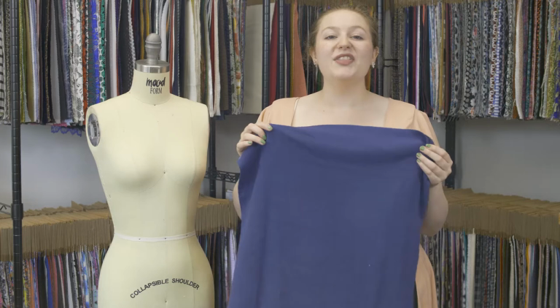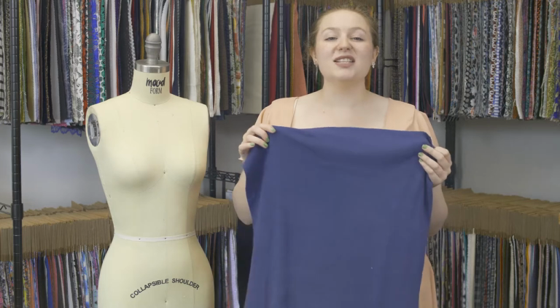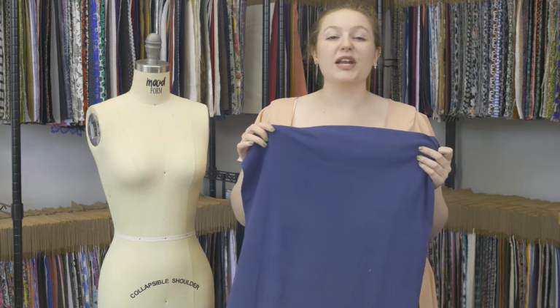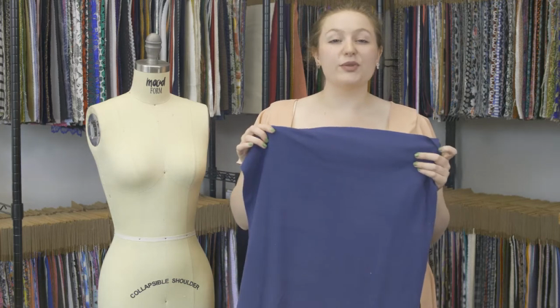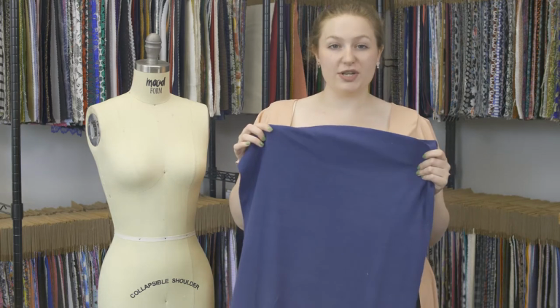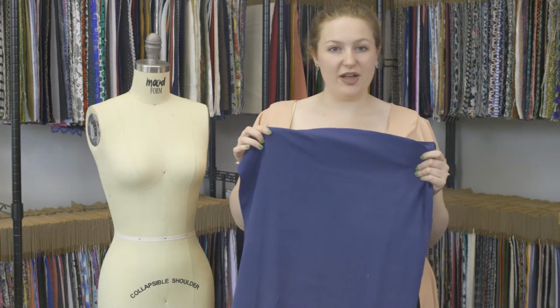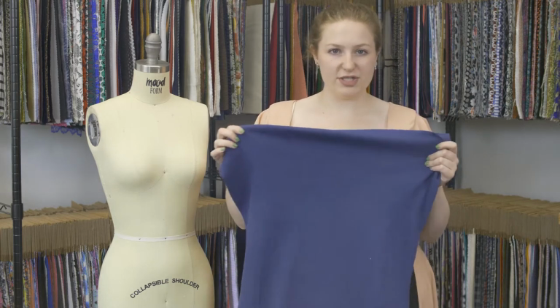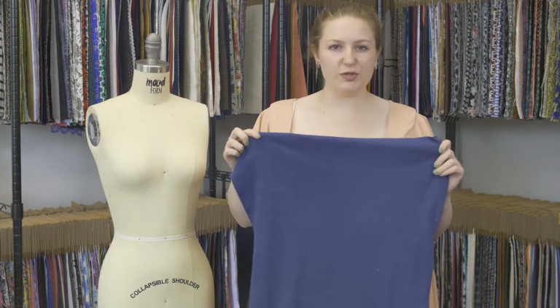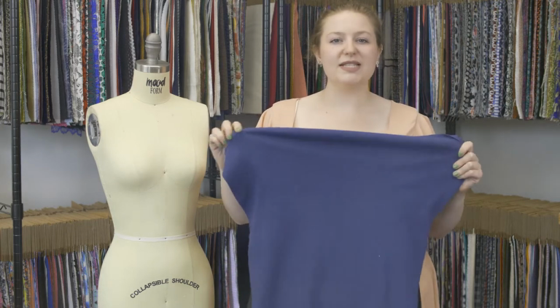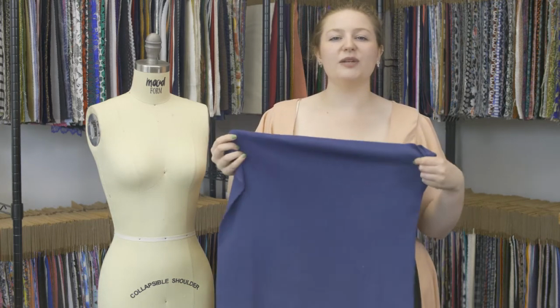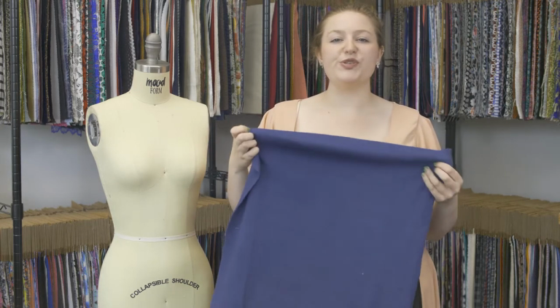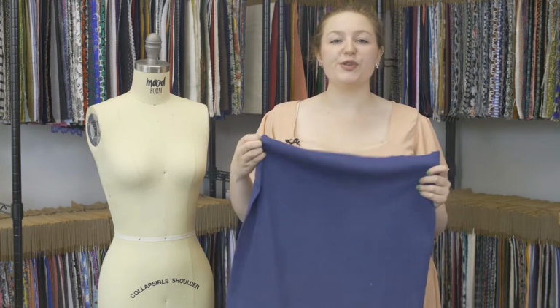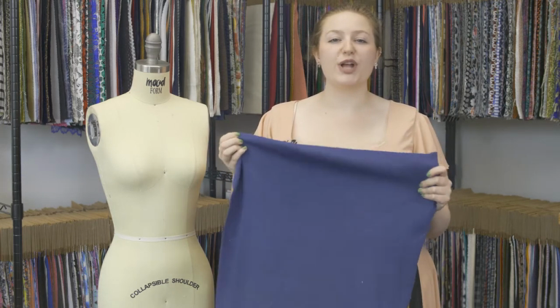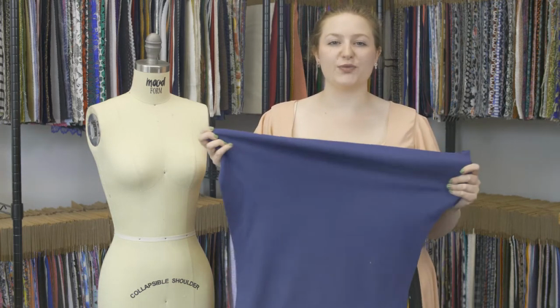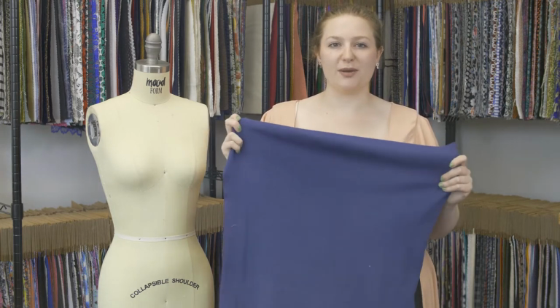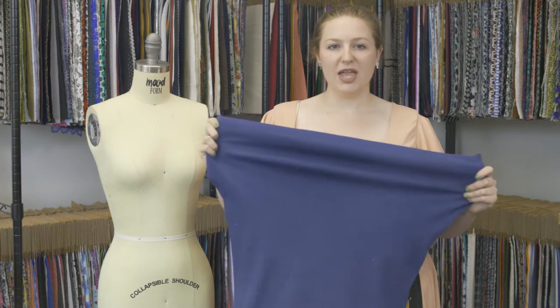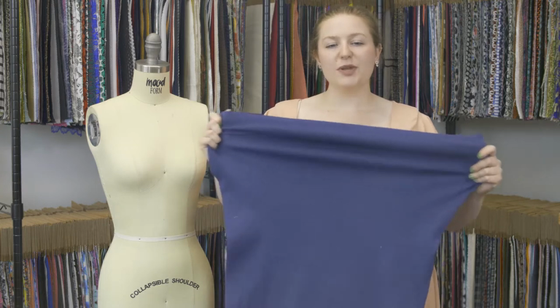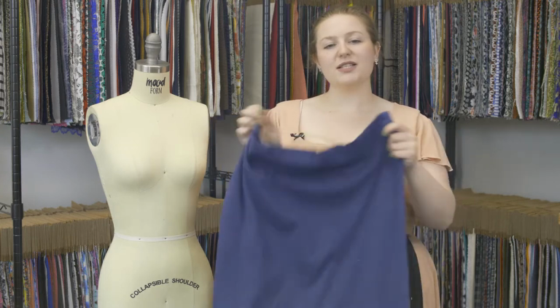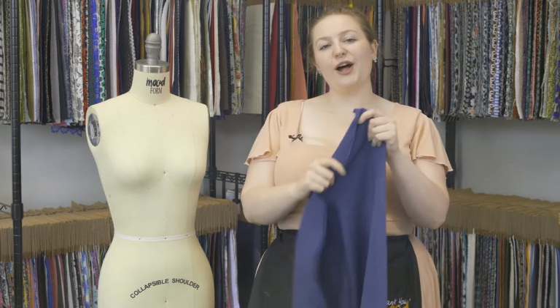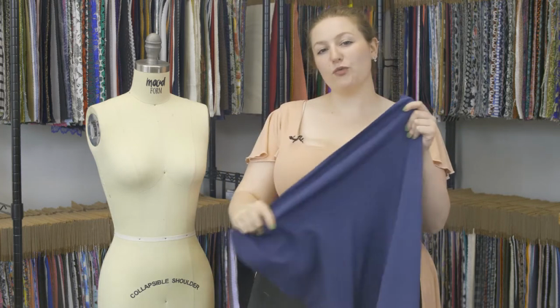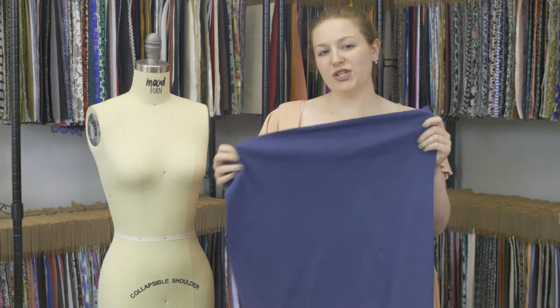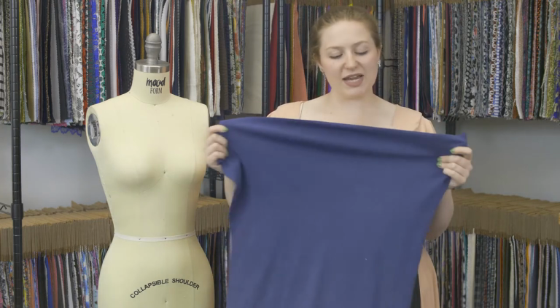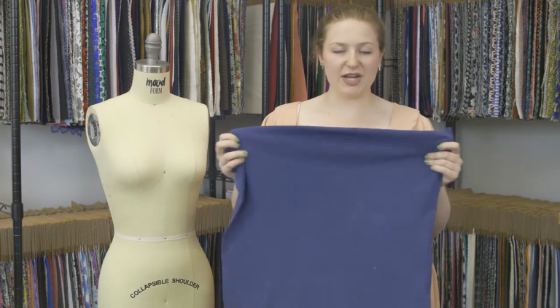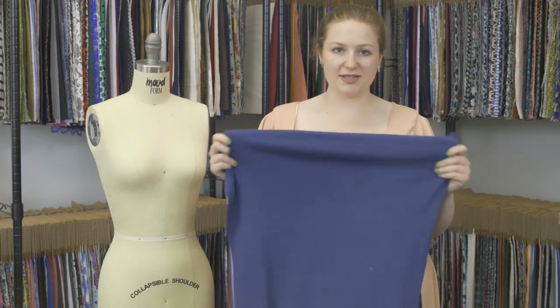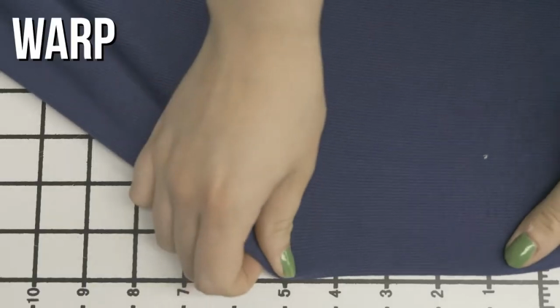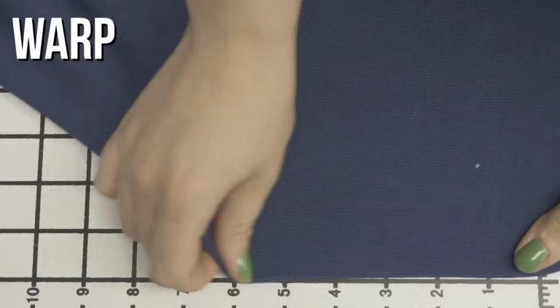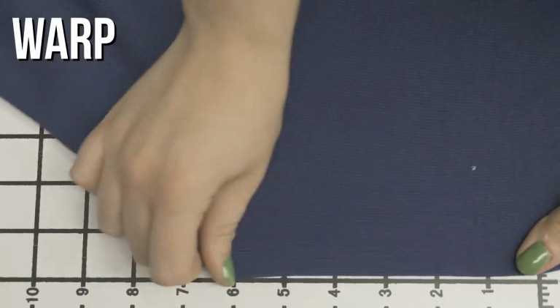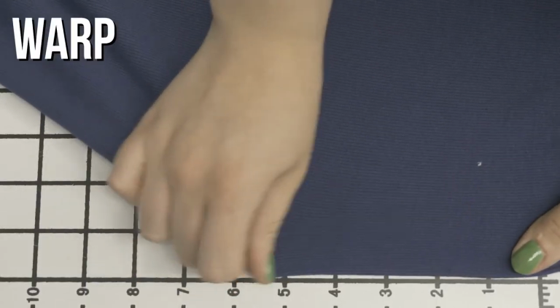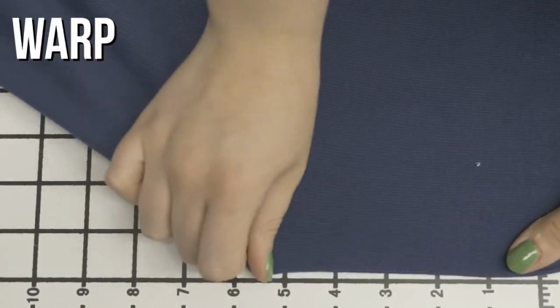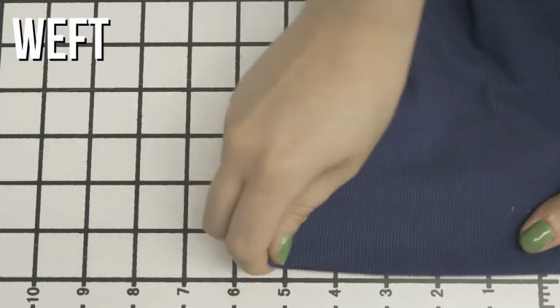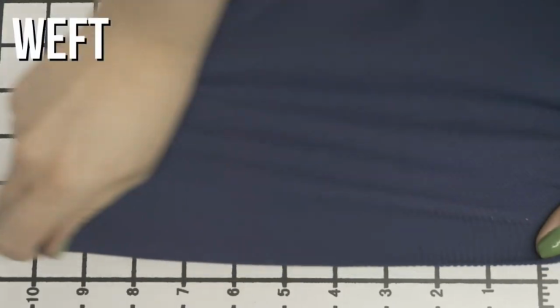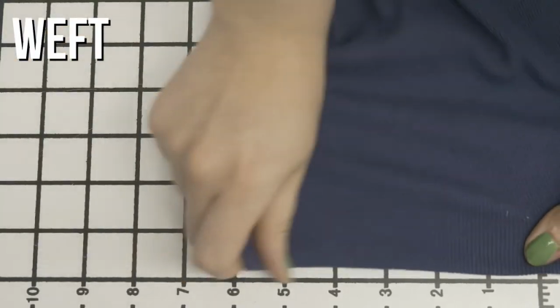This is product number 320572, blue tubular cotton rib knit. This product has a soft but ridged hand — it's very nice. It has excellent stretch, but it is sheer when stretched.